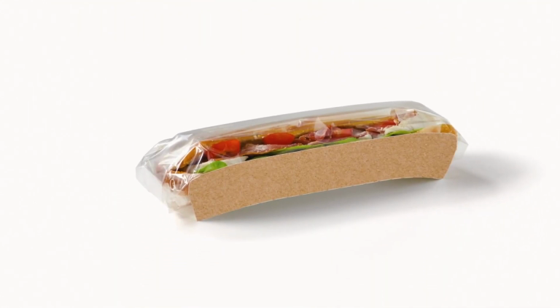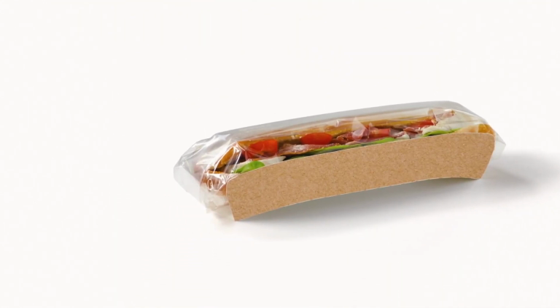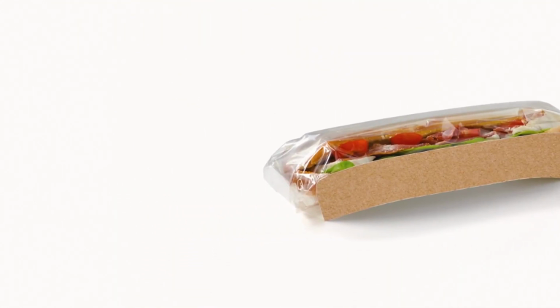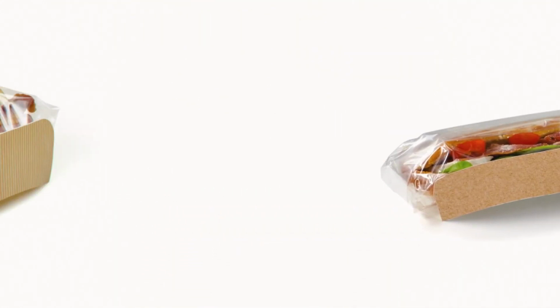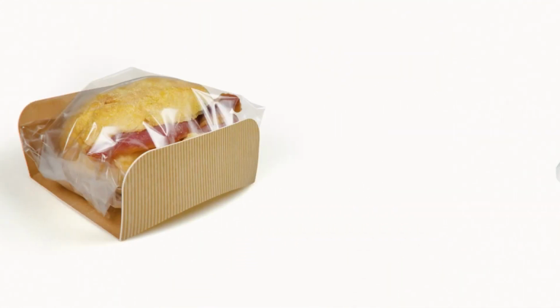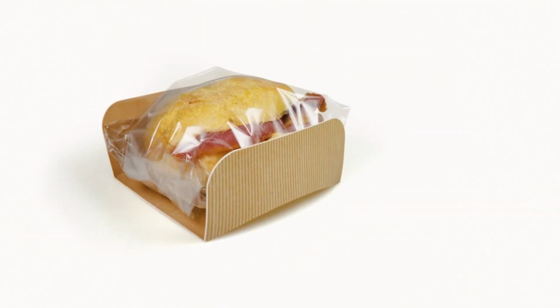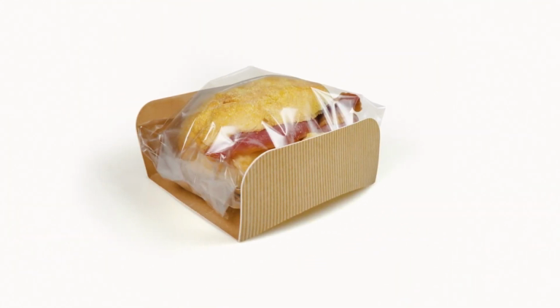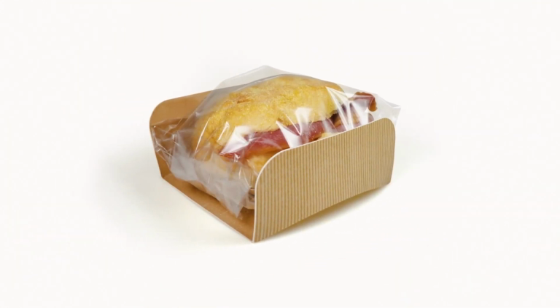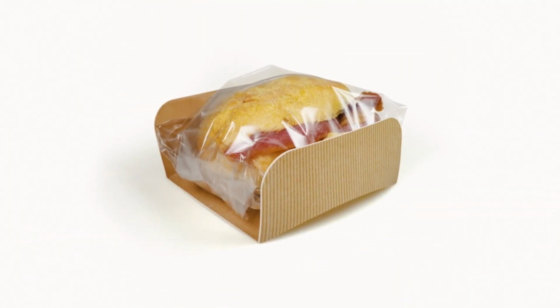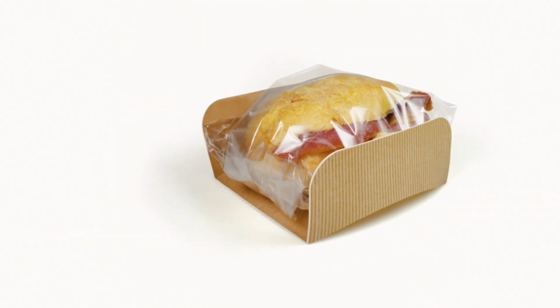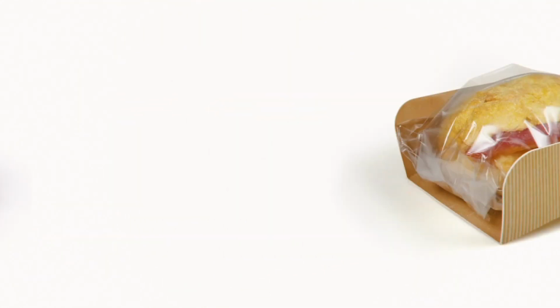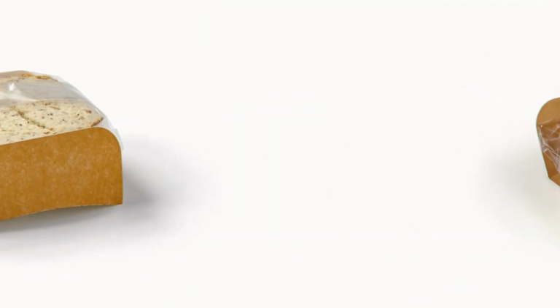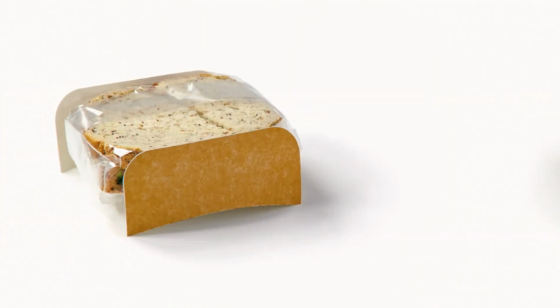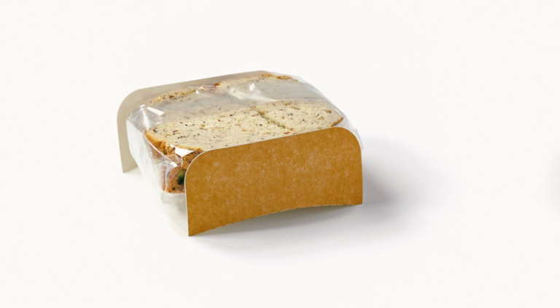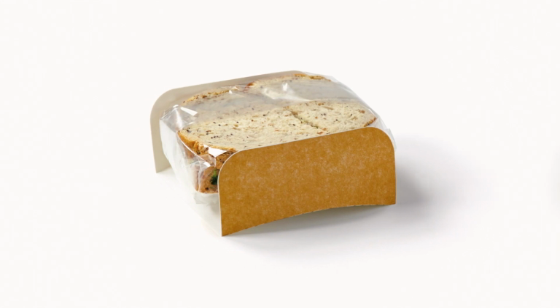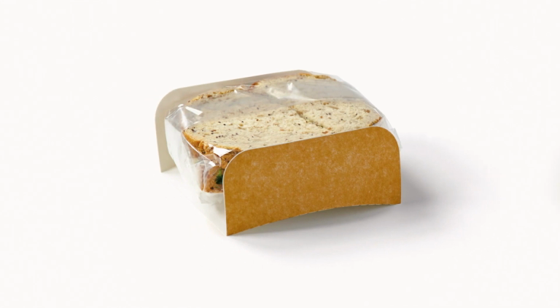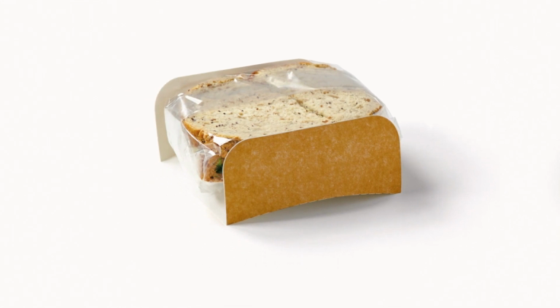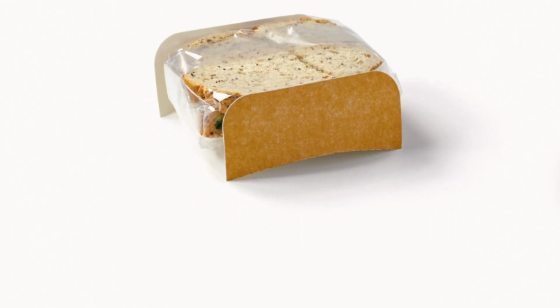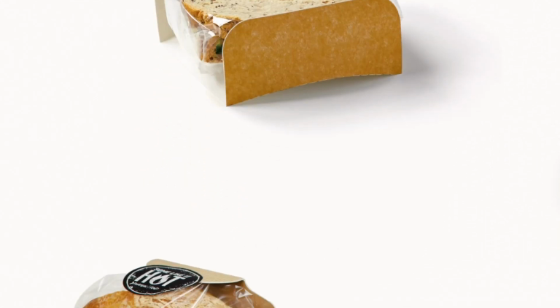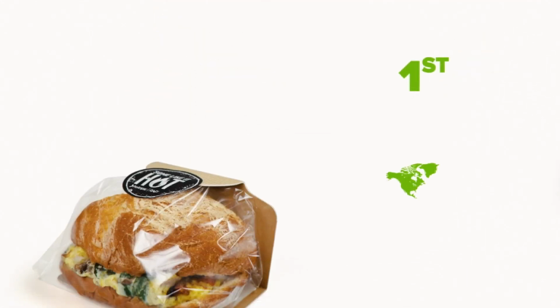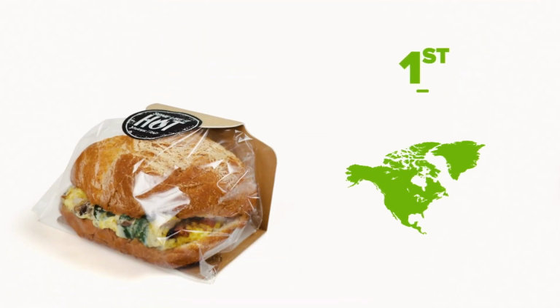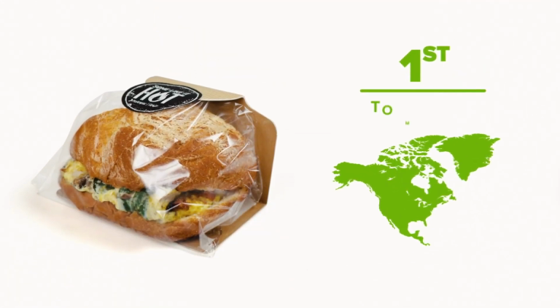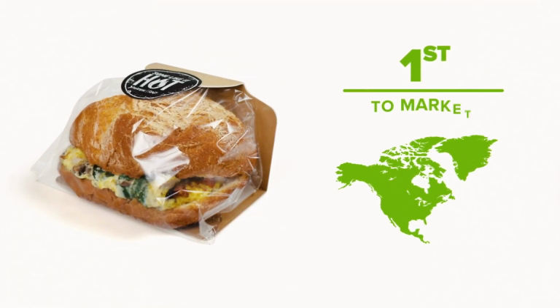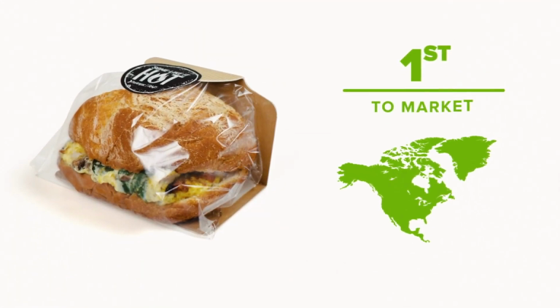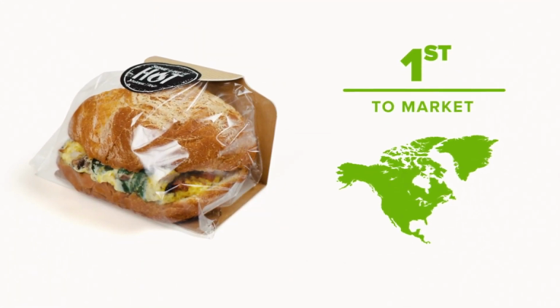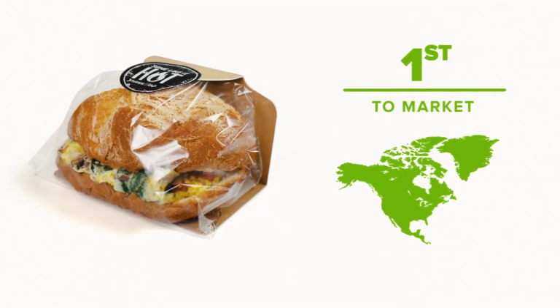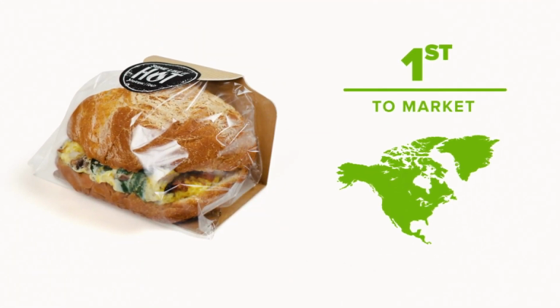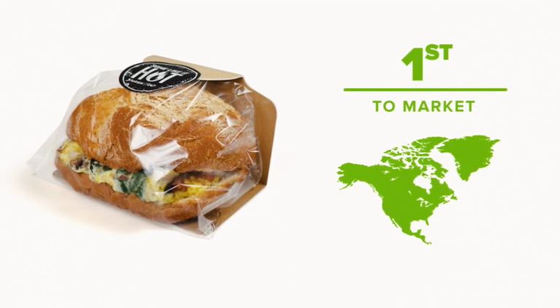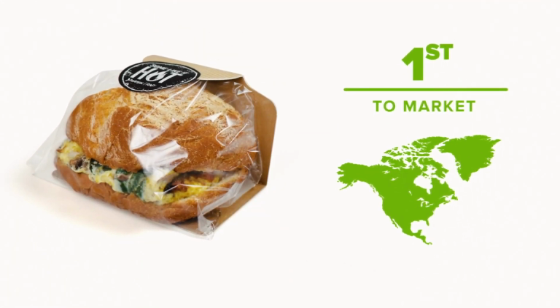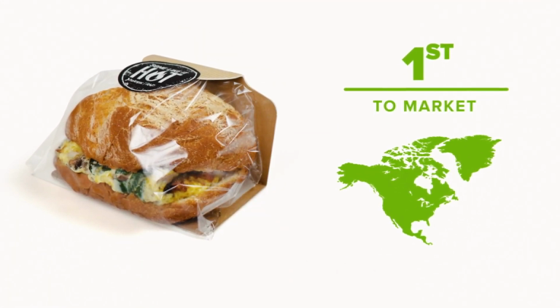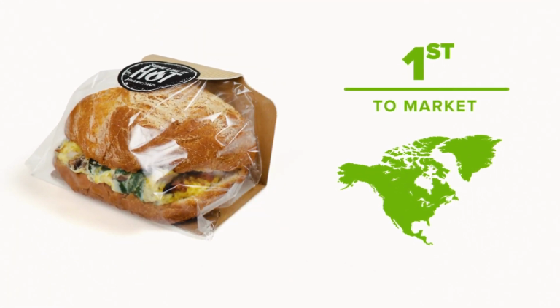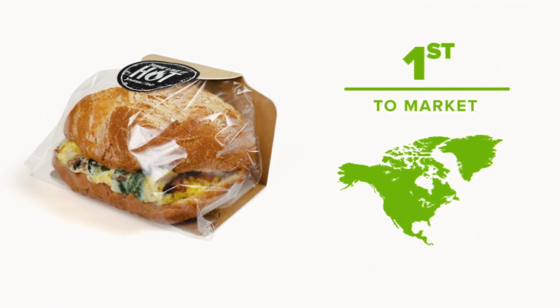The carton board sleeve protects hands from hot food and serves as a carrier for eating on the go. This innovative packaging is first to market in North America.